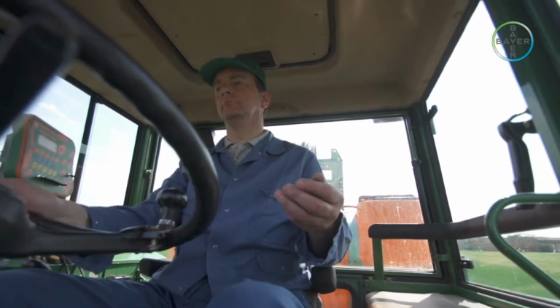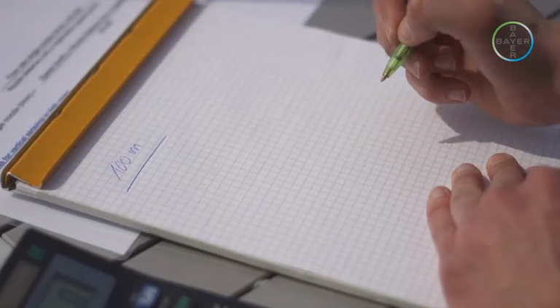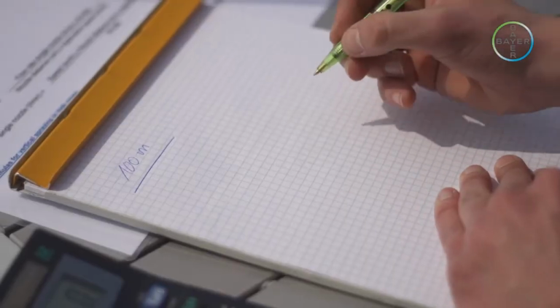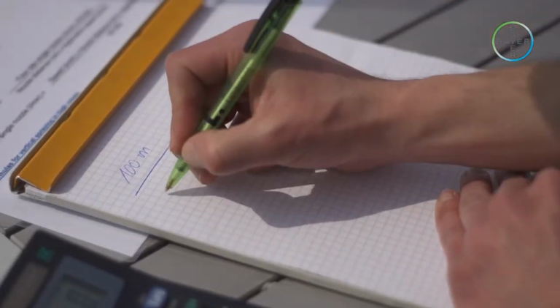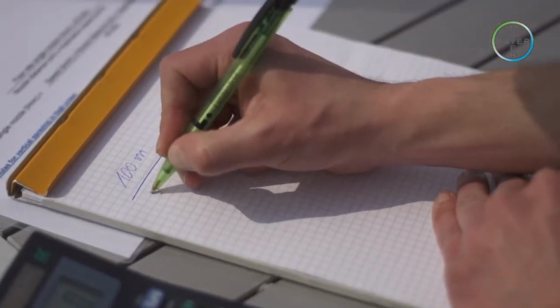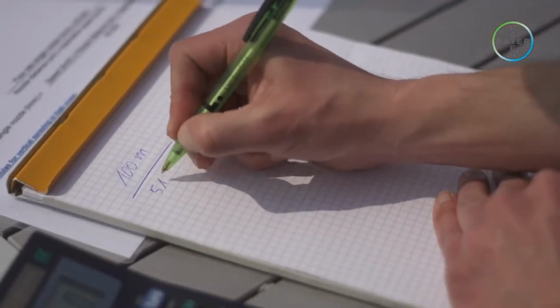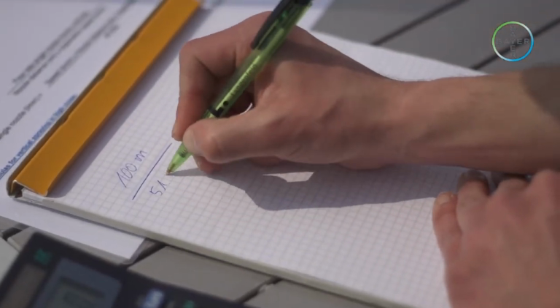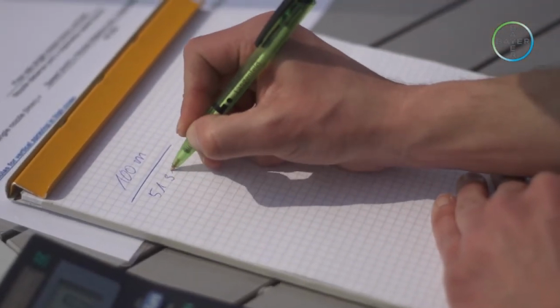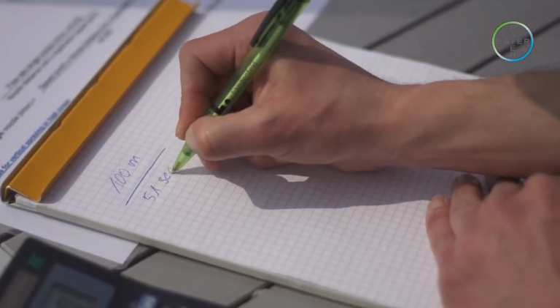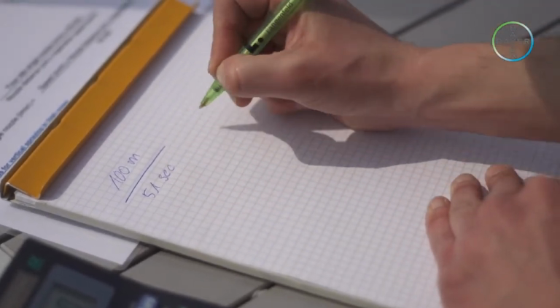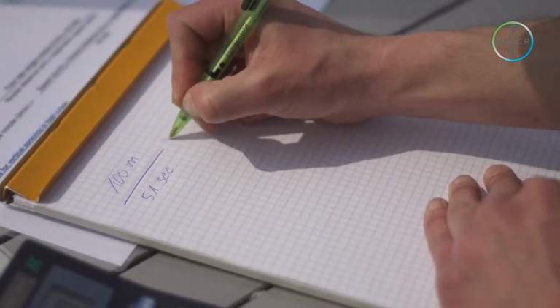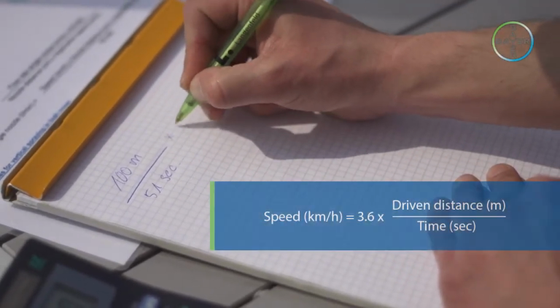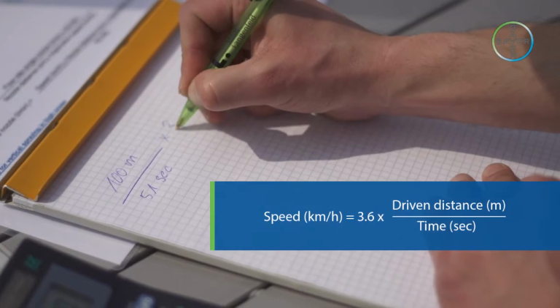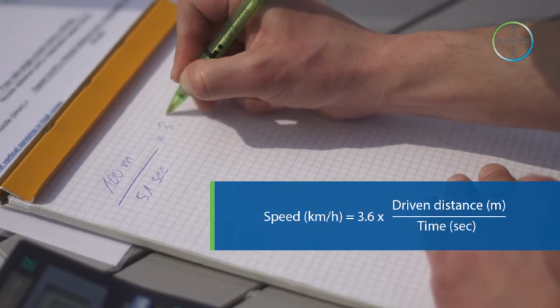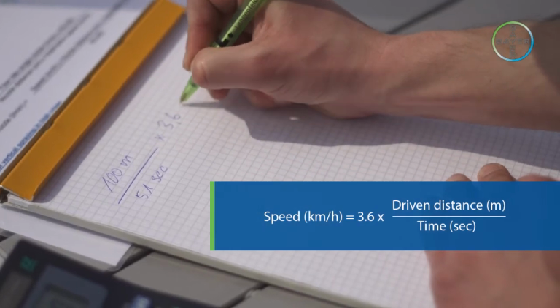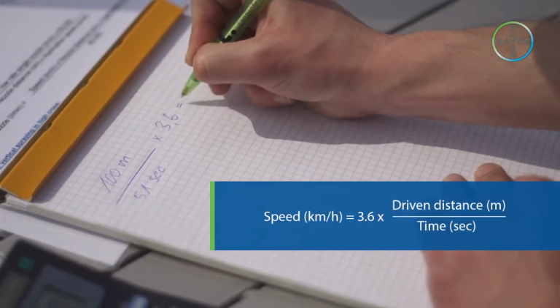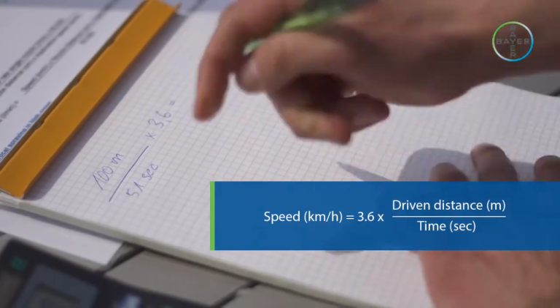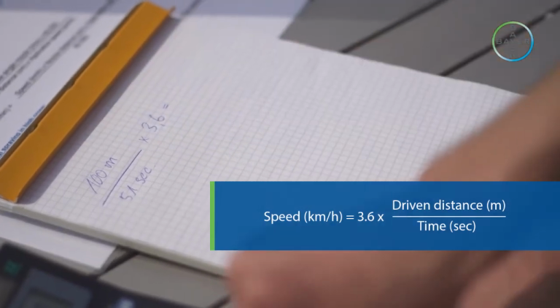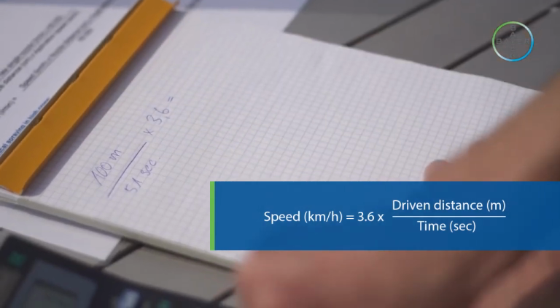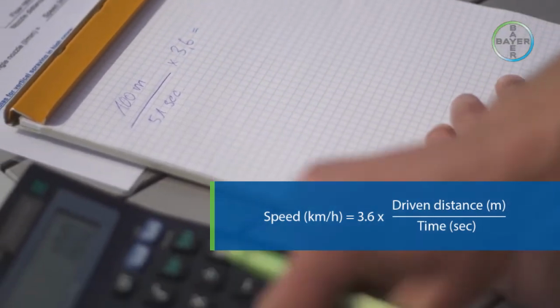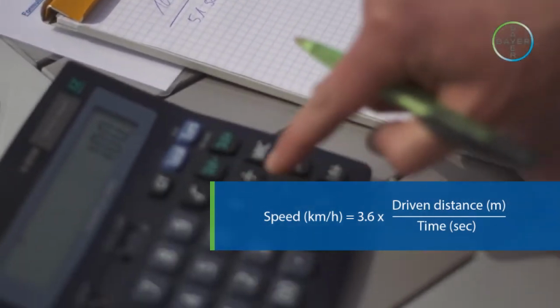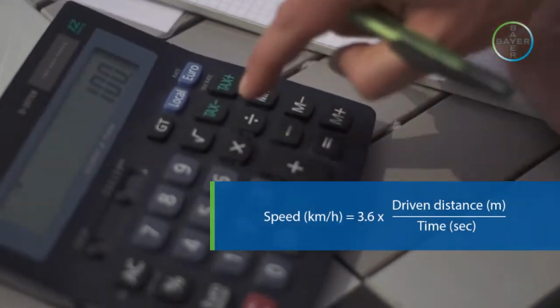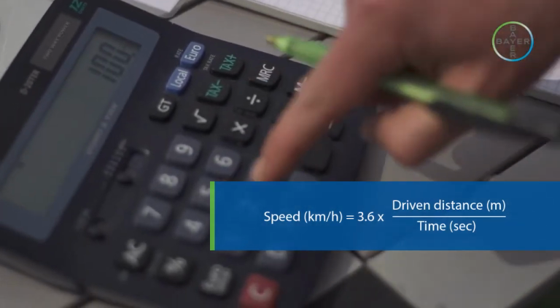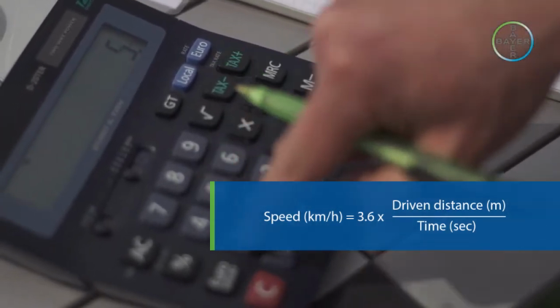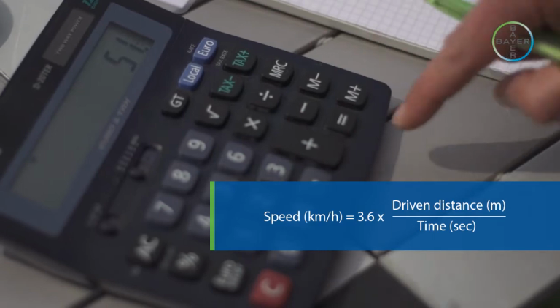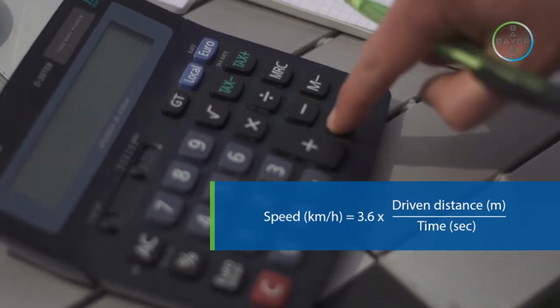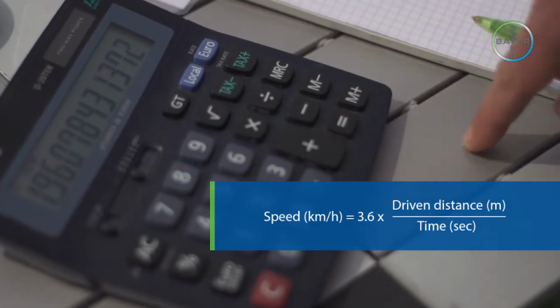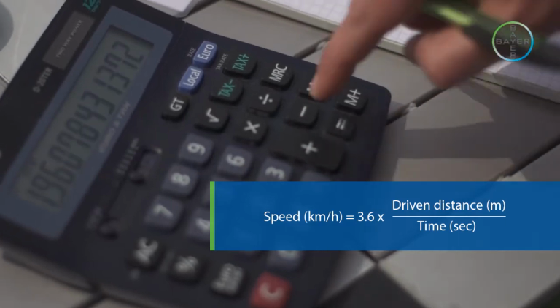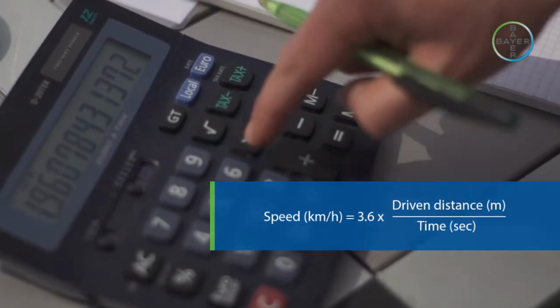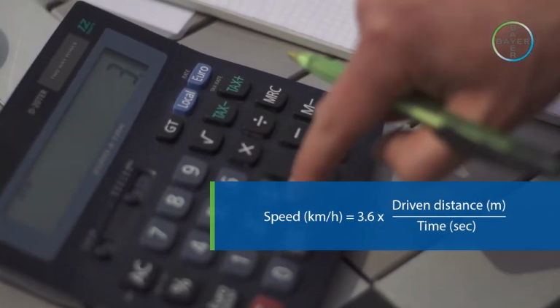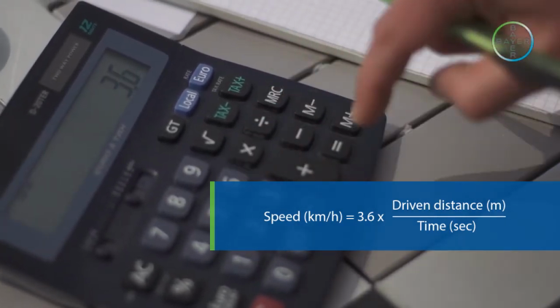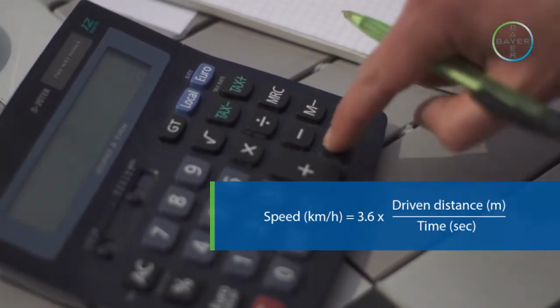The tractor speed can then be calculated using the following formula: speed (km/h) = 3.6 × distance driven in meters ÷ time in seconds.